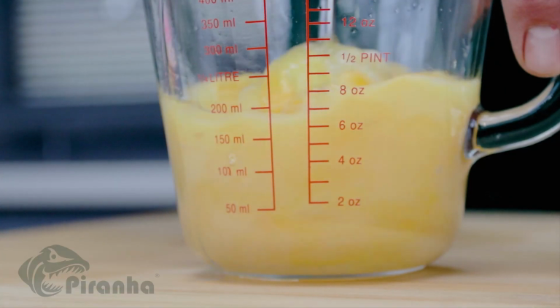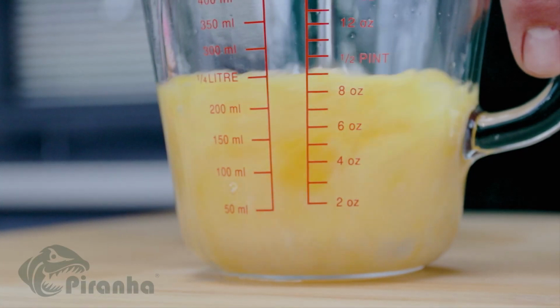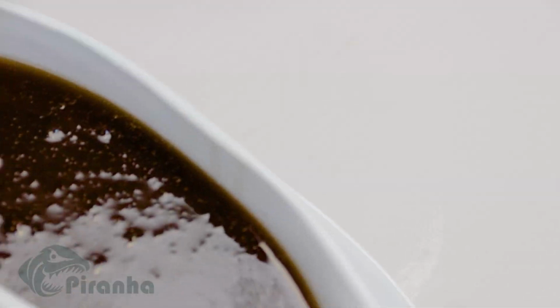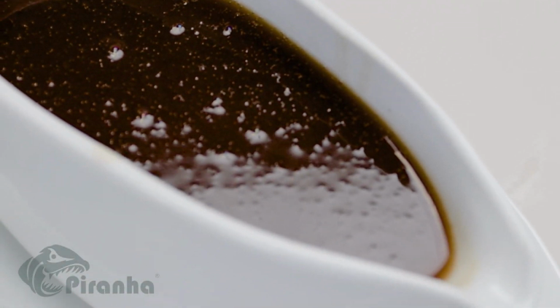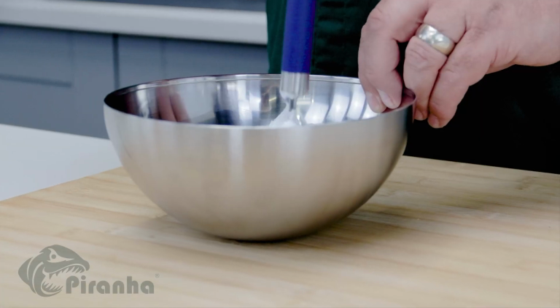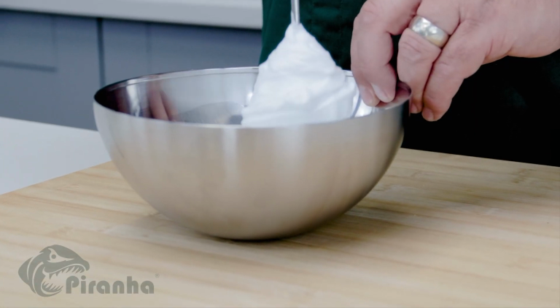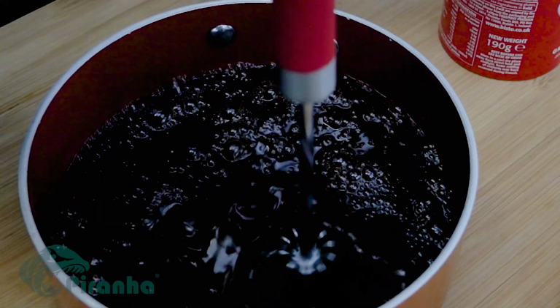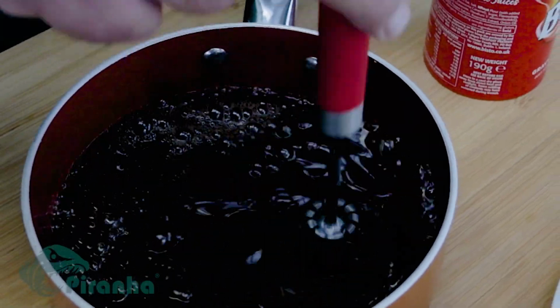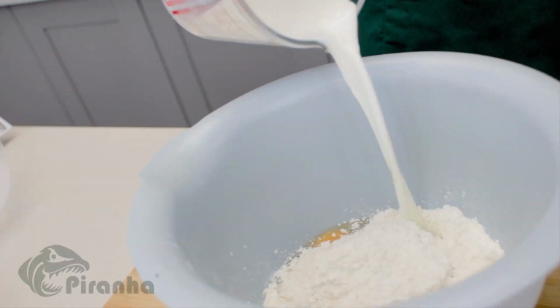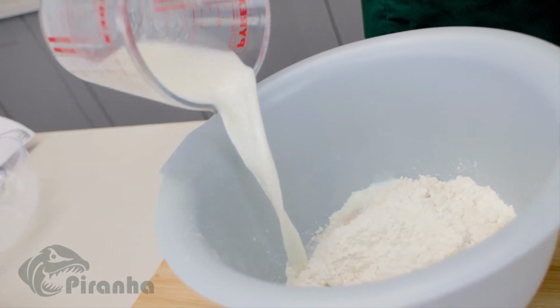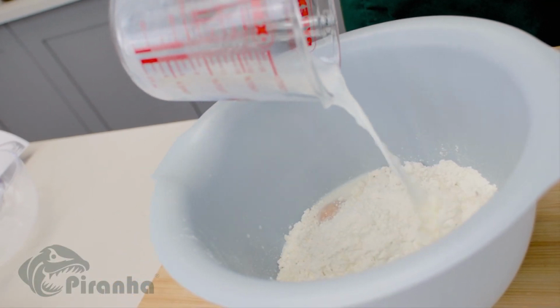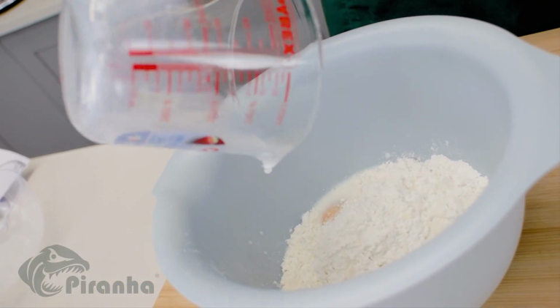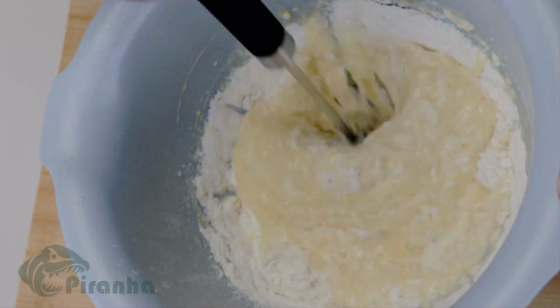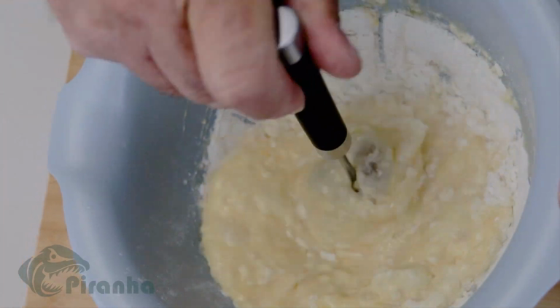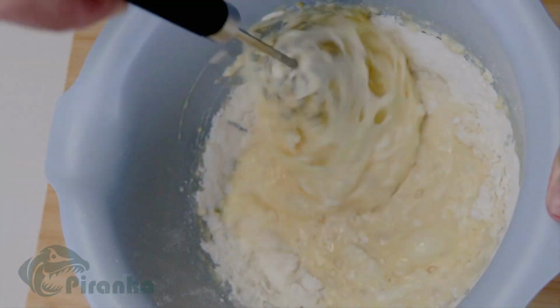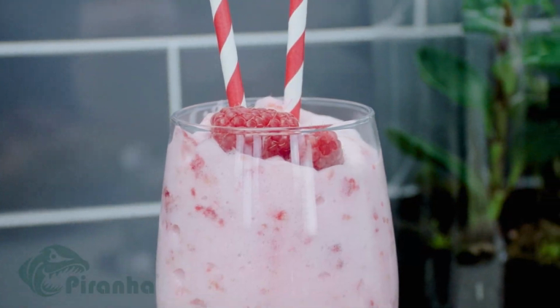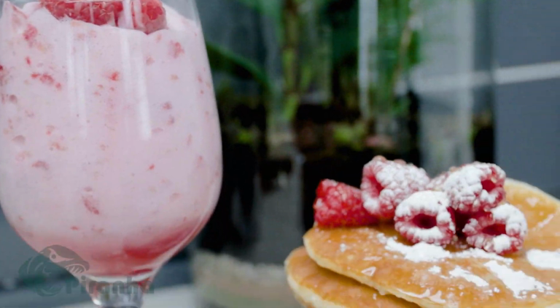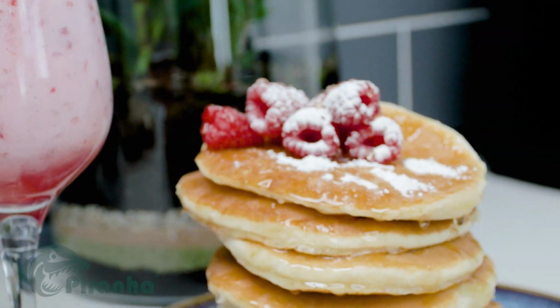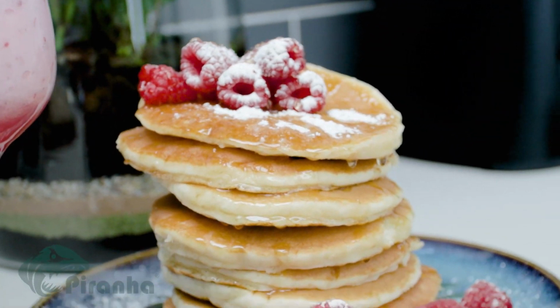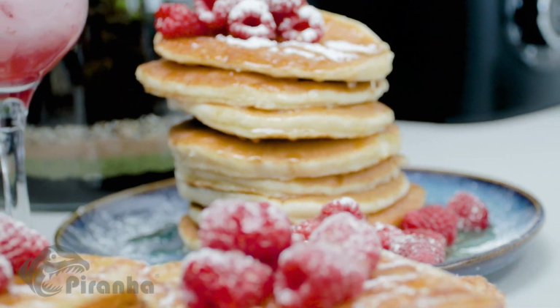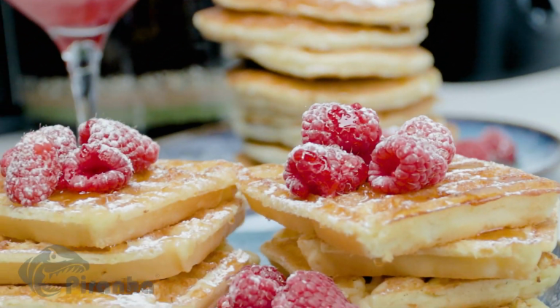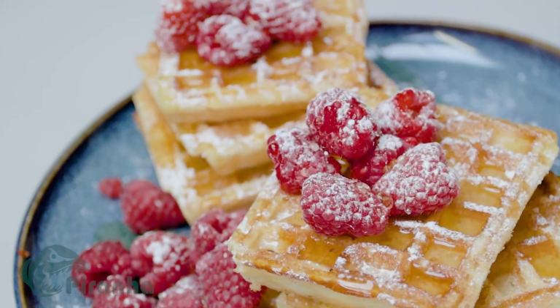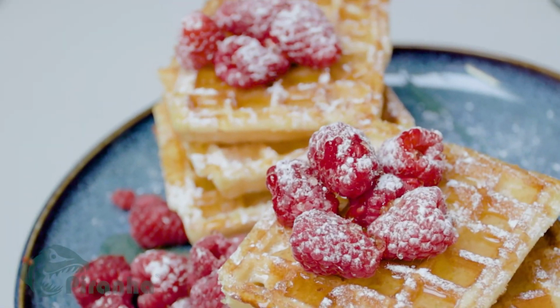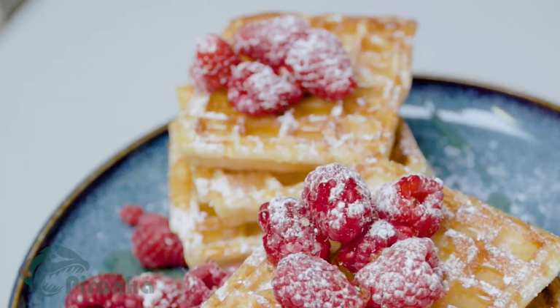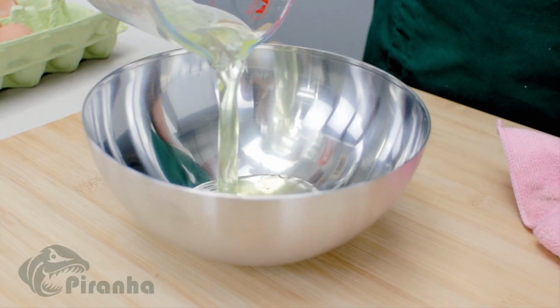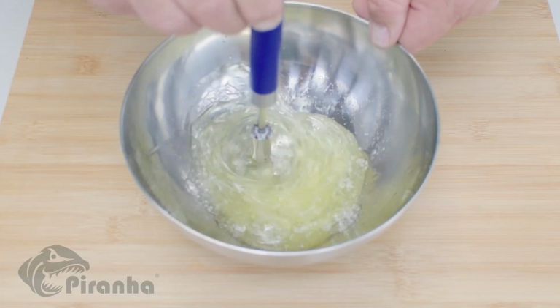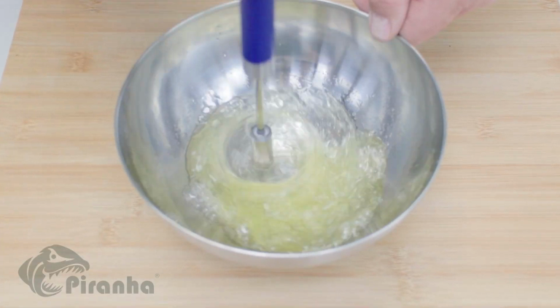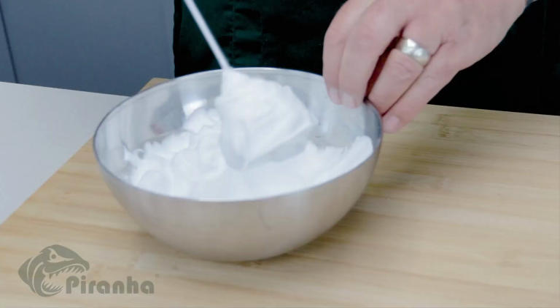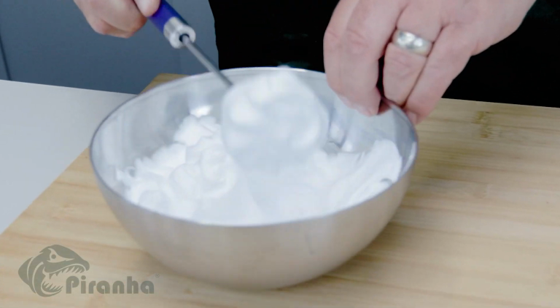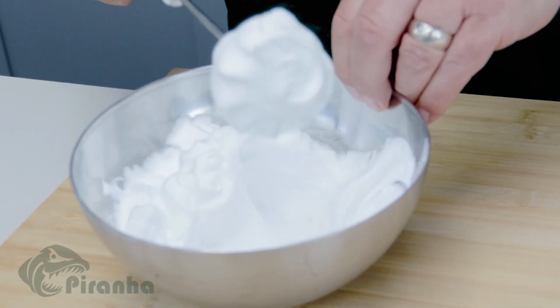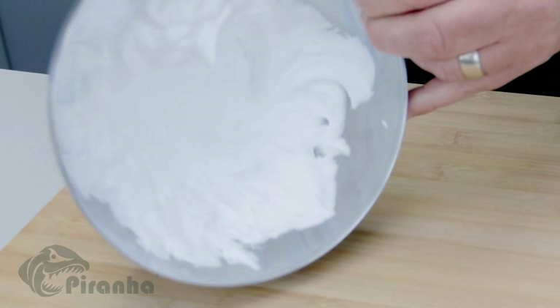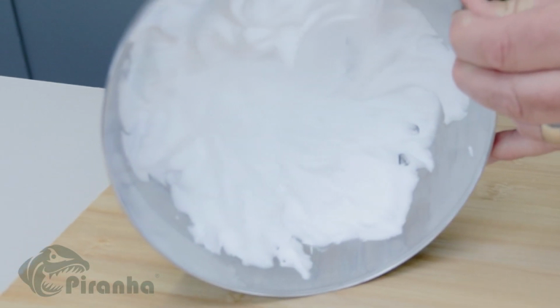You can whisk directly into a jug, bowl, pot or a pan. Create light and fluffy batter mixes with eggs, milk and flour for Yorkshire puddings, pancakes and waffles. Awesome for omelettes and scrambled eggs too, even egg whites for meringues.